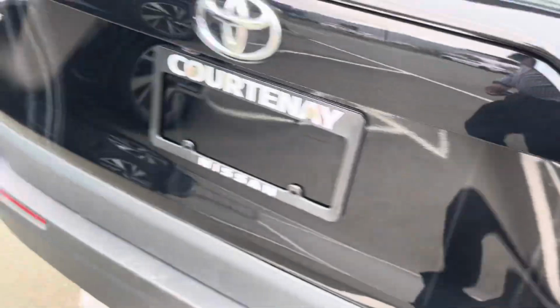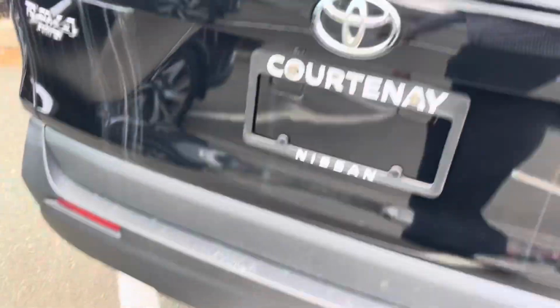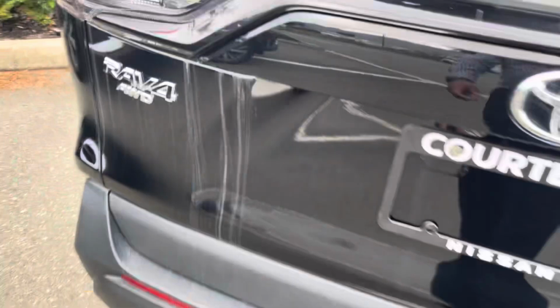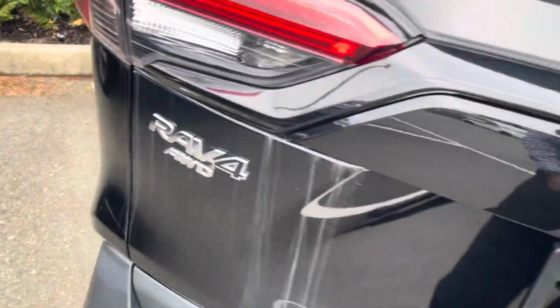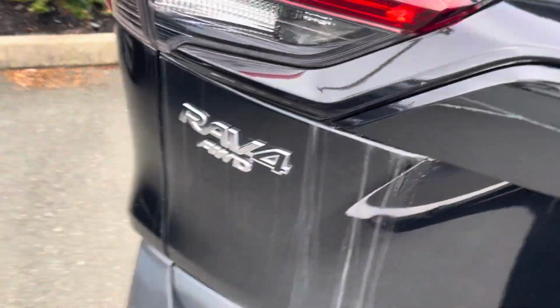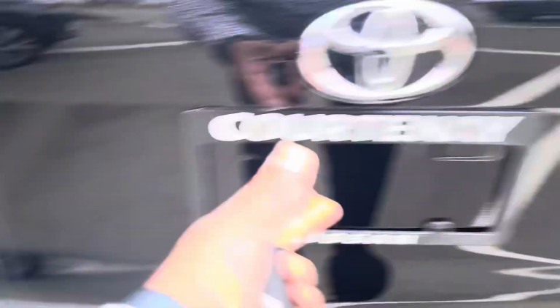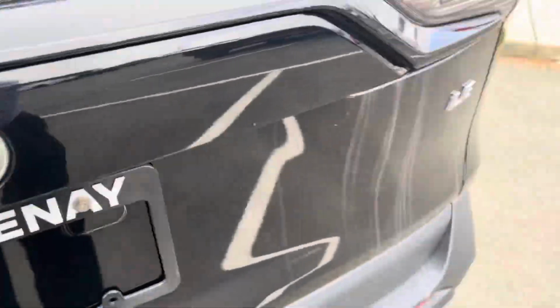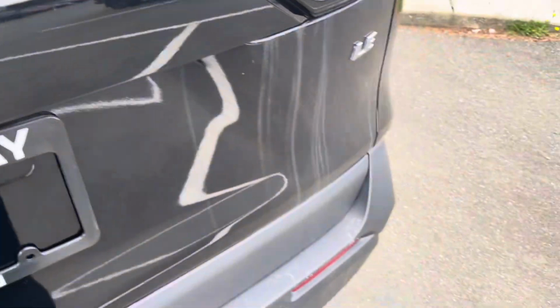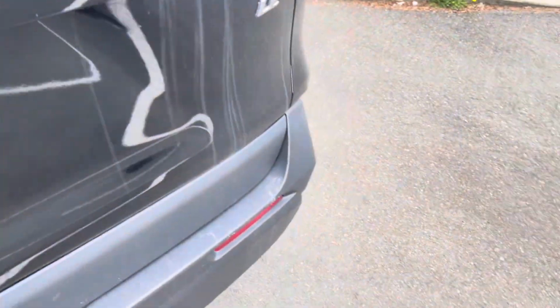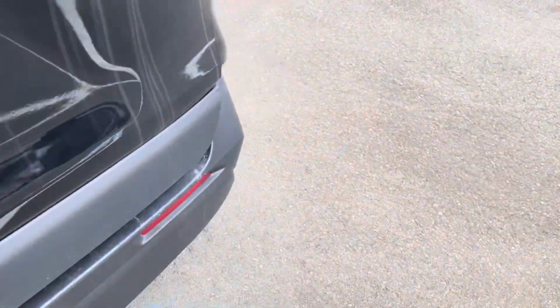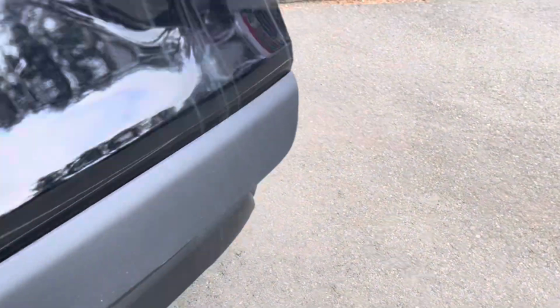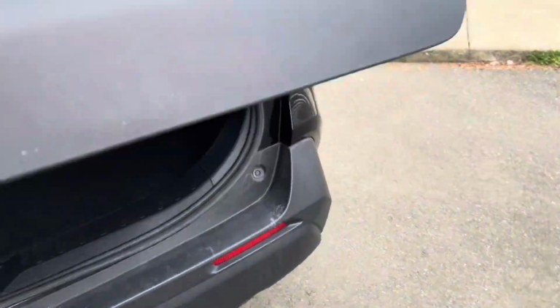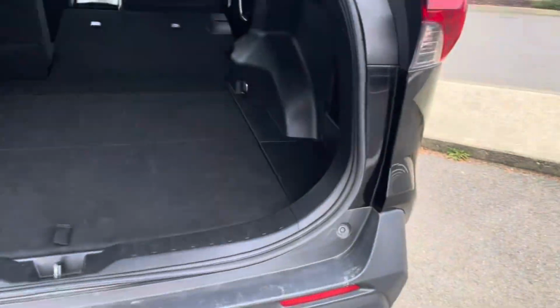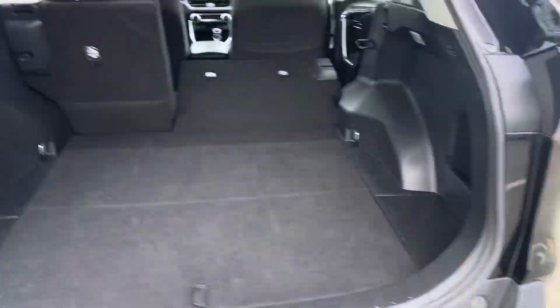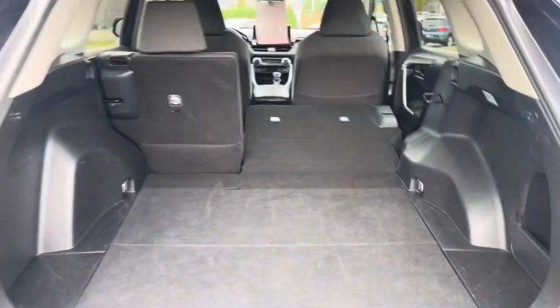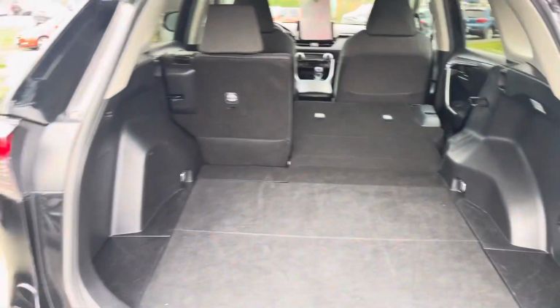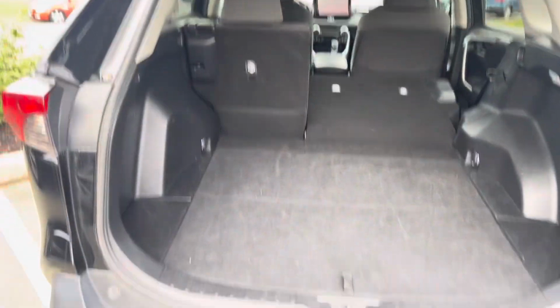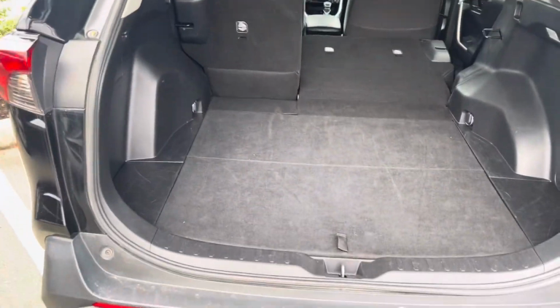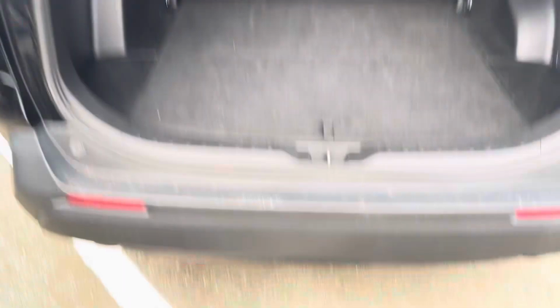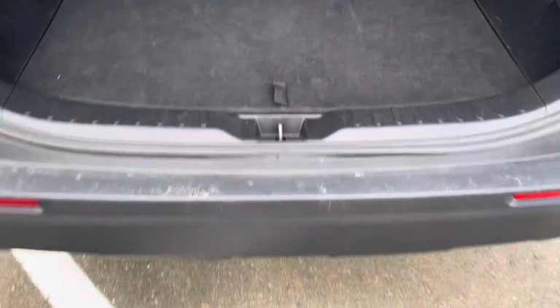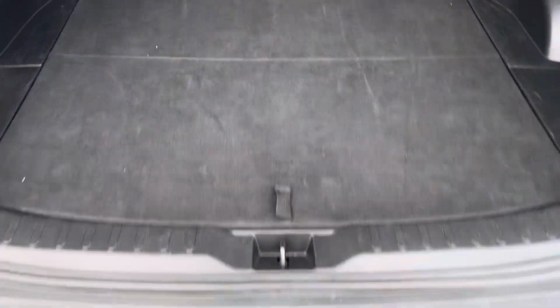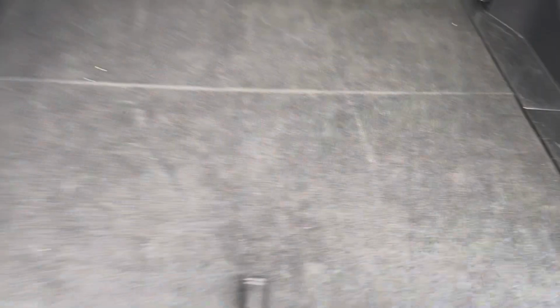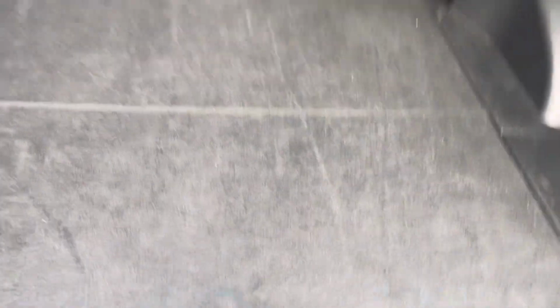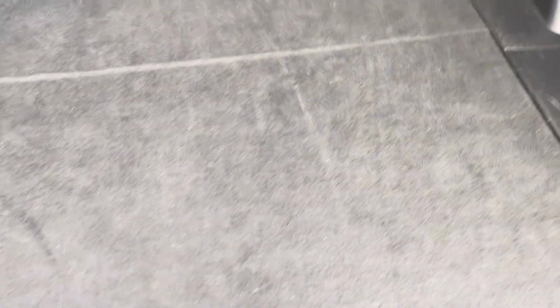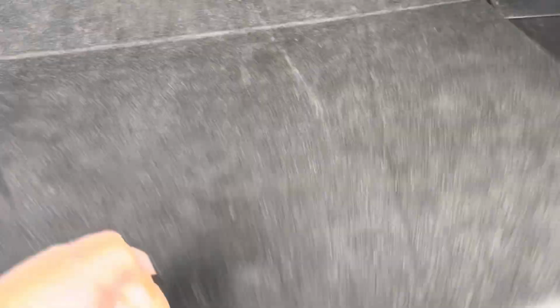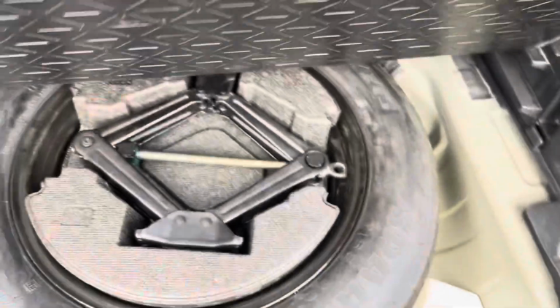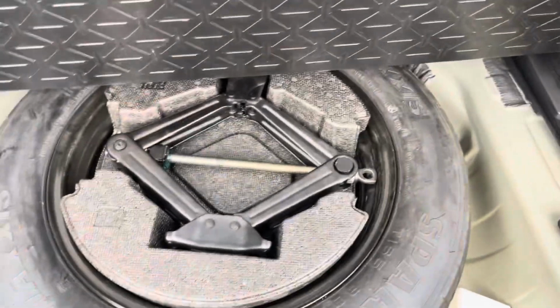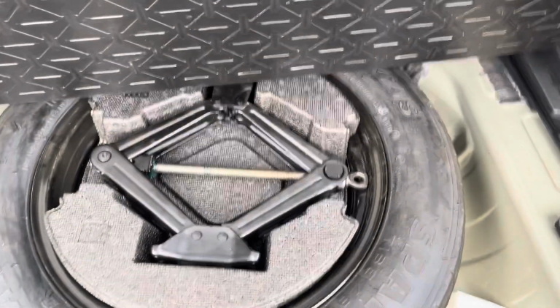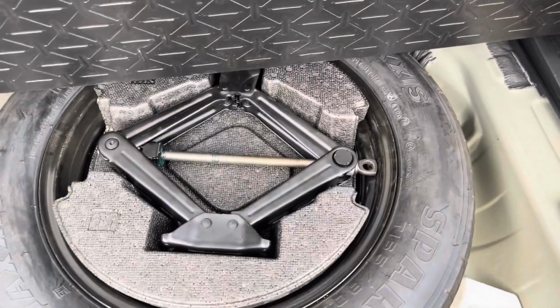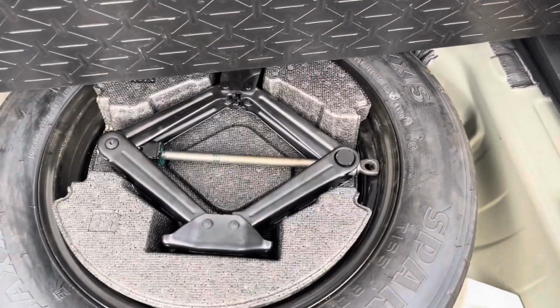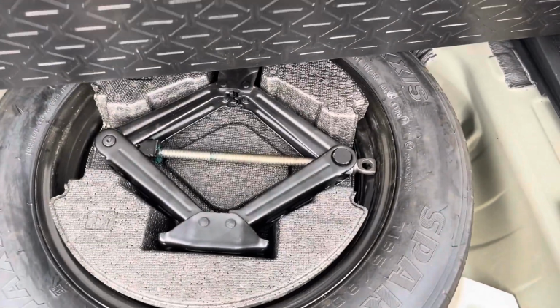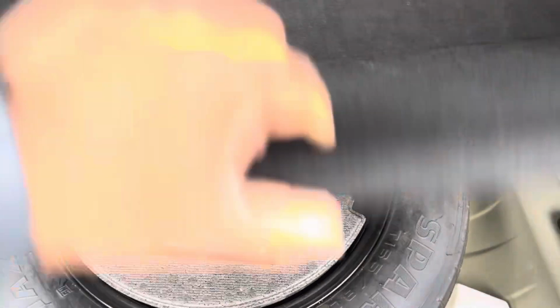The Elite trim level all-wheel drive — lots of space here in the trunk. And that's your spare wheel right there.